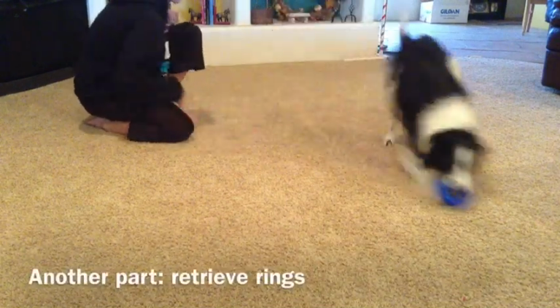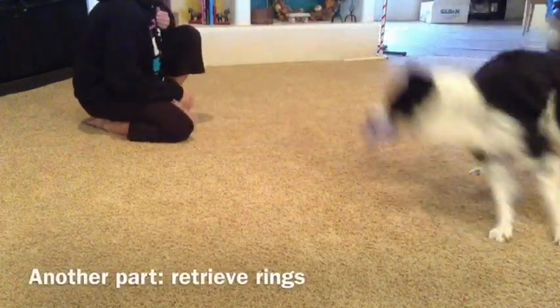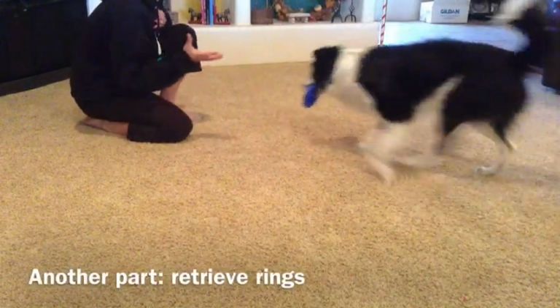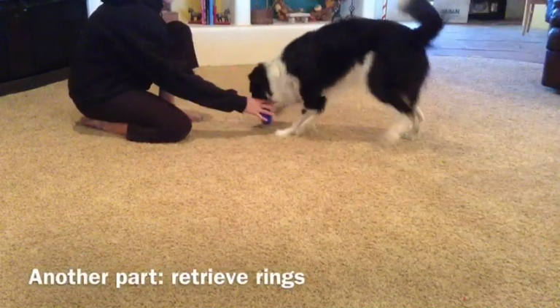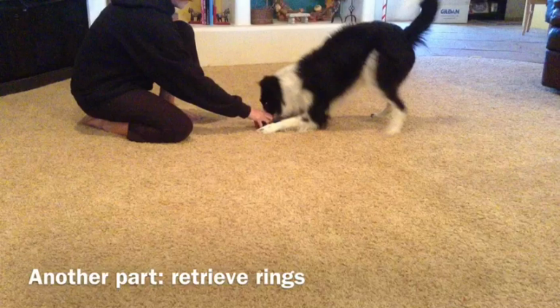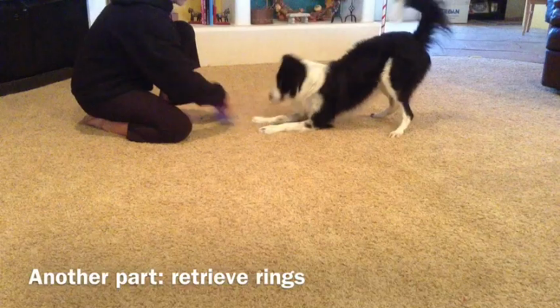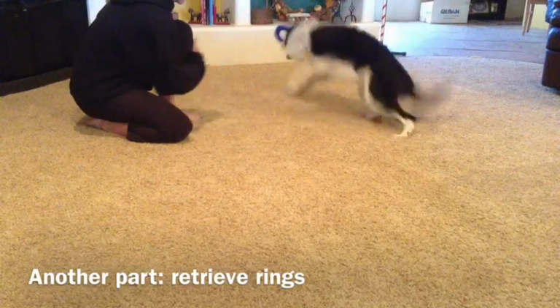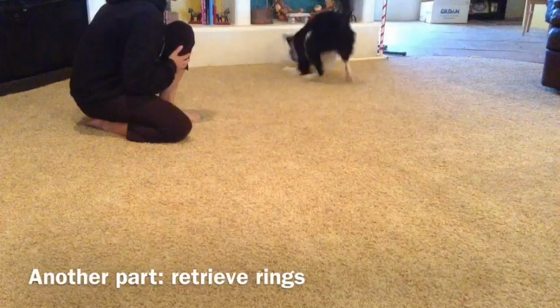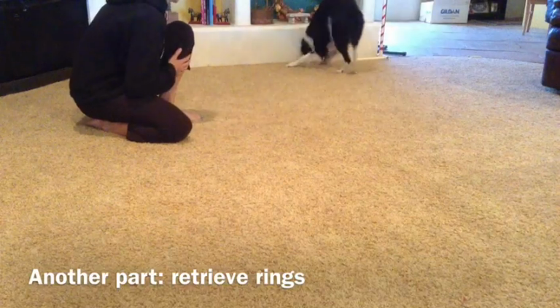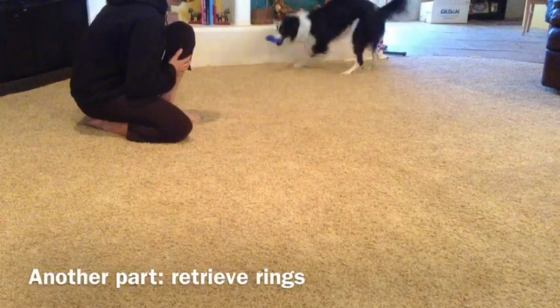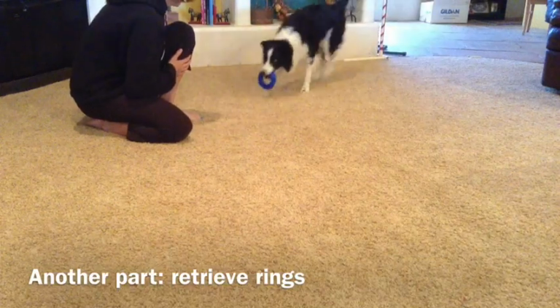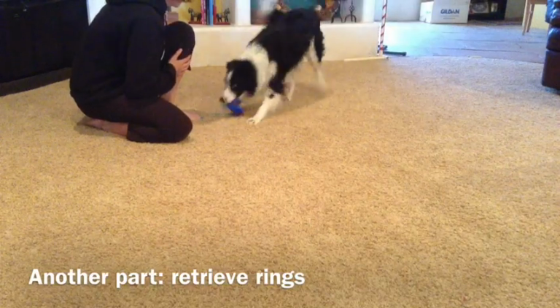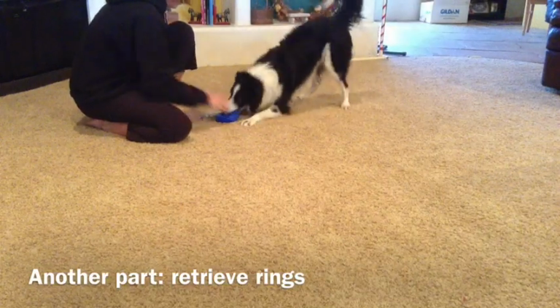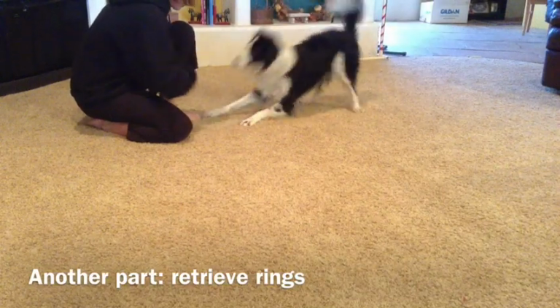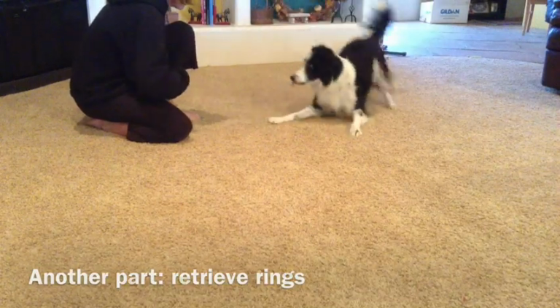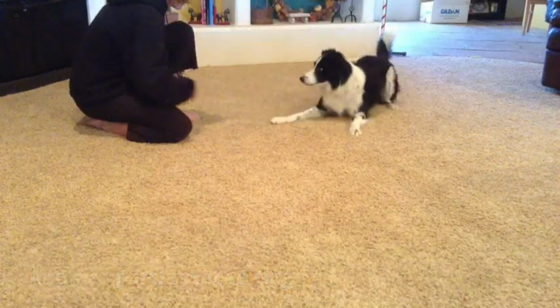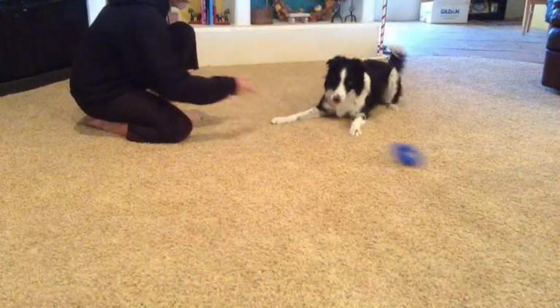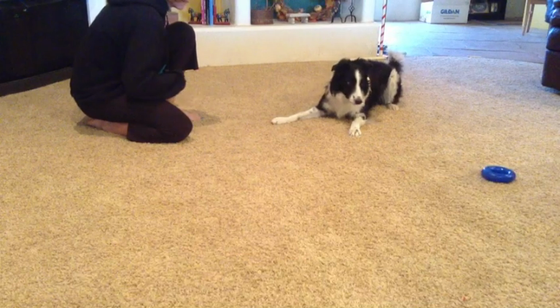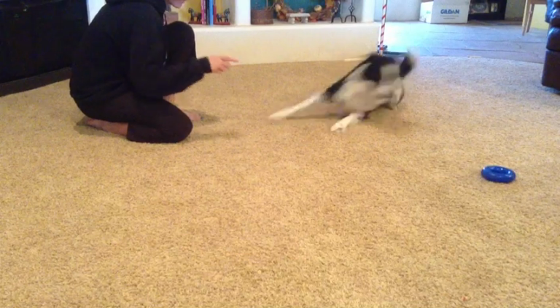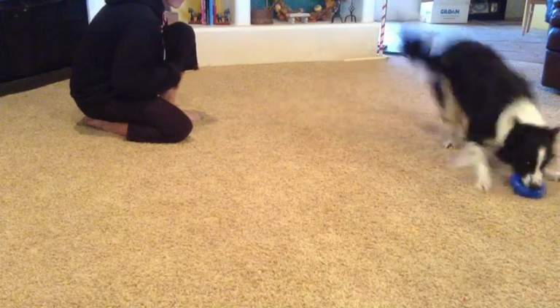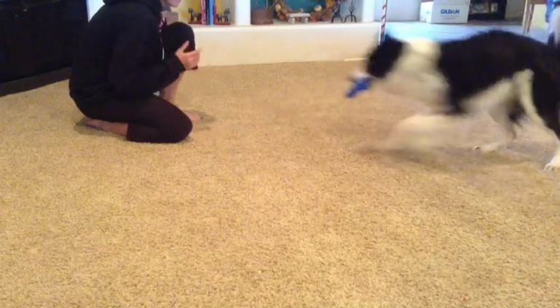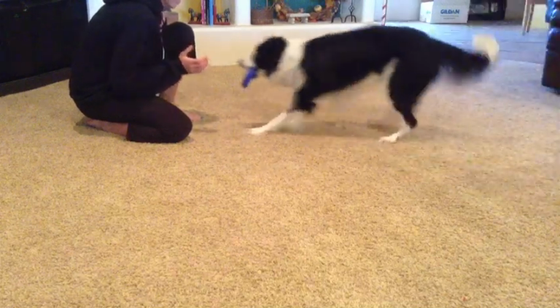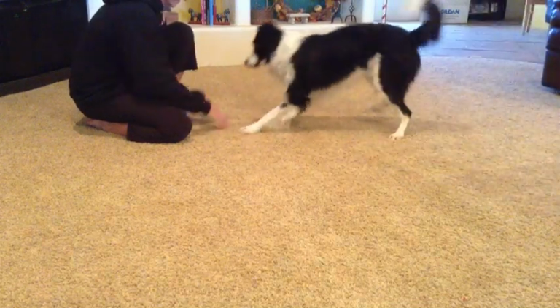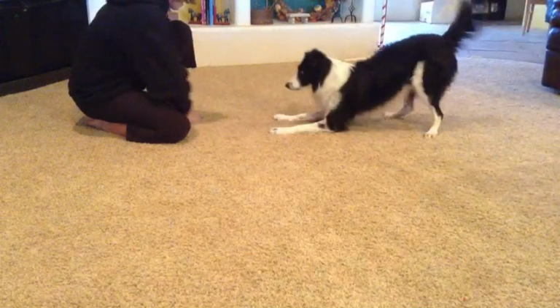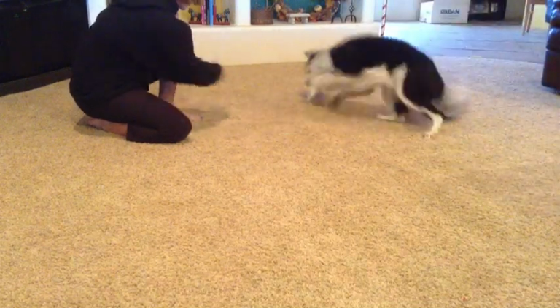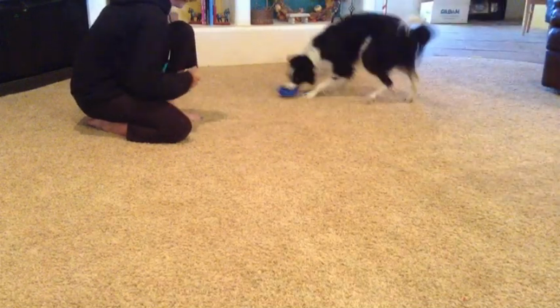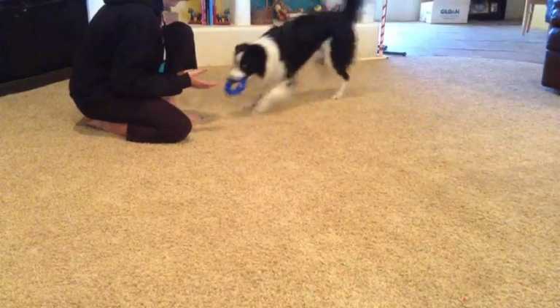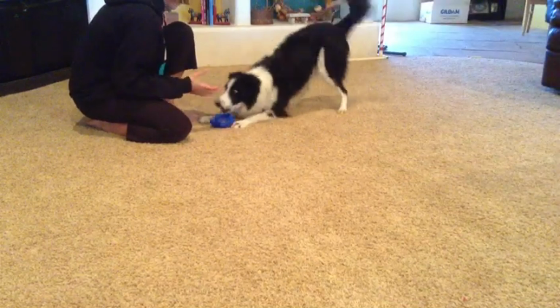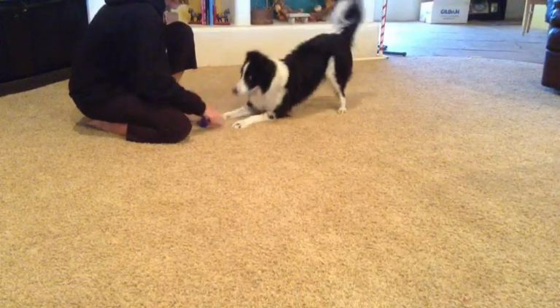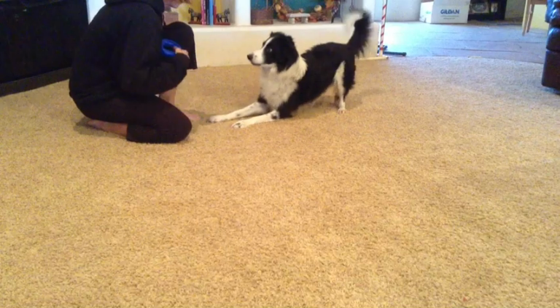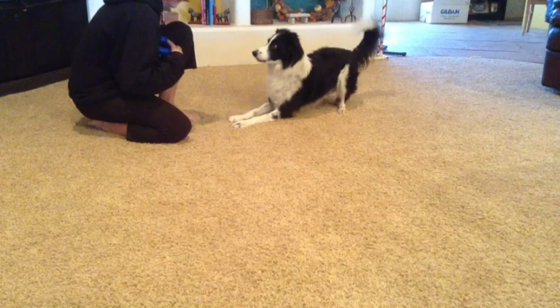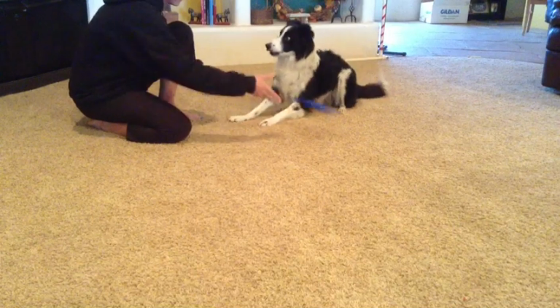I was lucky with Joker that he had the retrieving of the rings pretty naturally, but this is the stage you want to get with your dog before you put them together. Here we're just basically retrieving the rings.